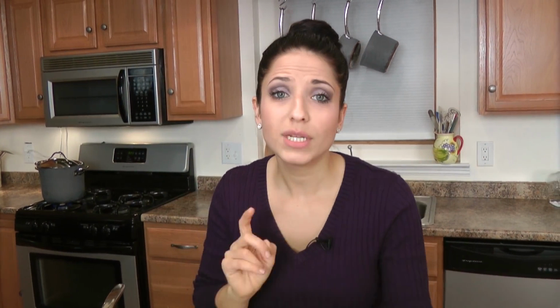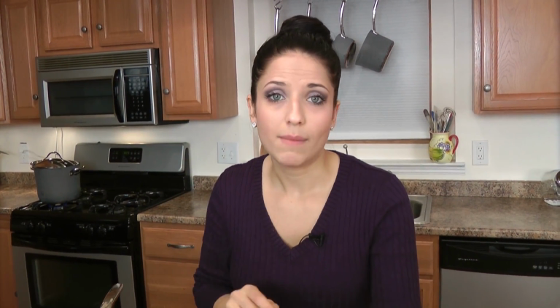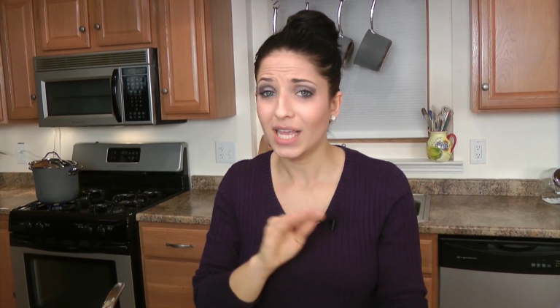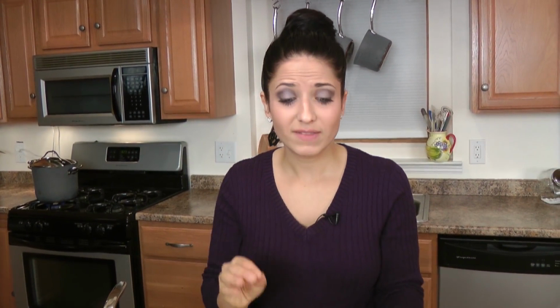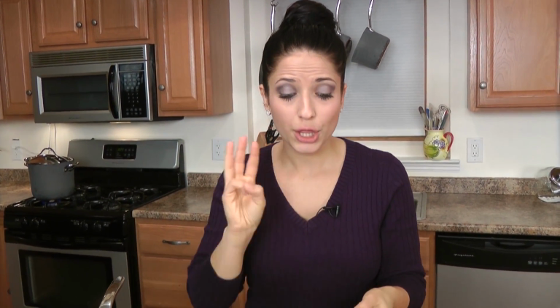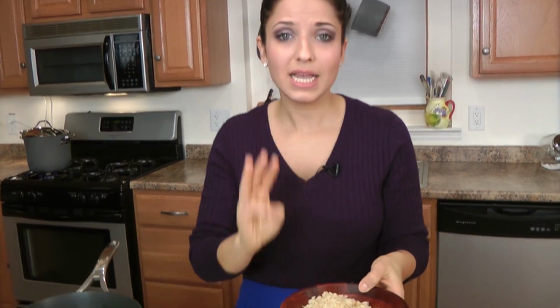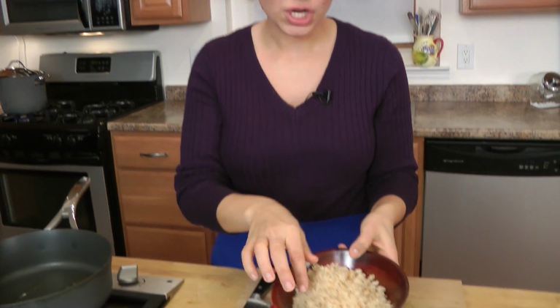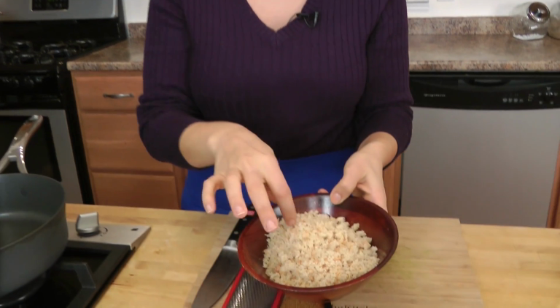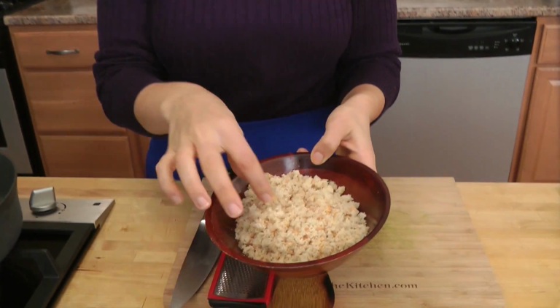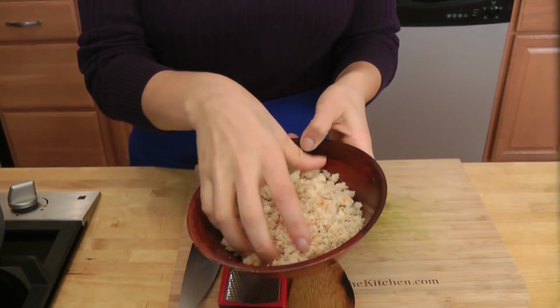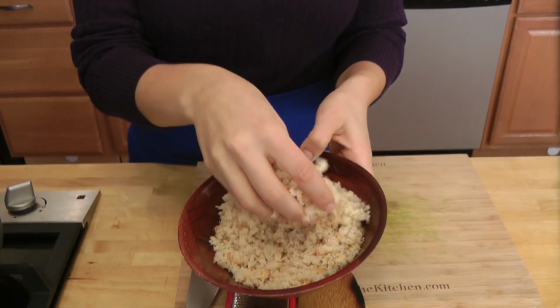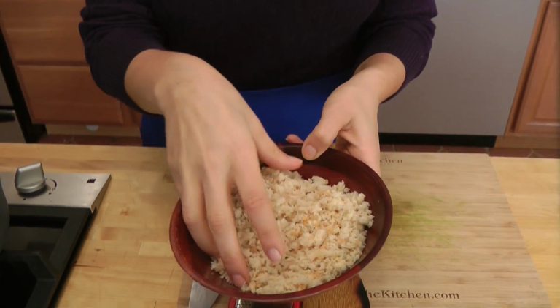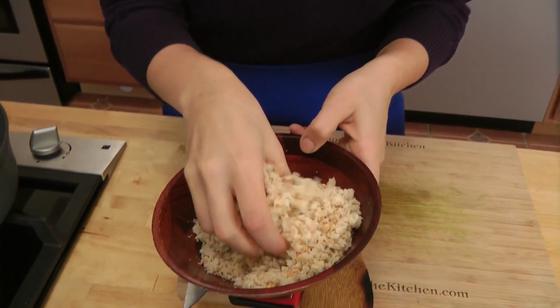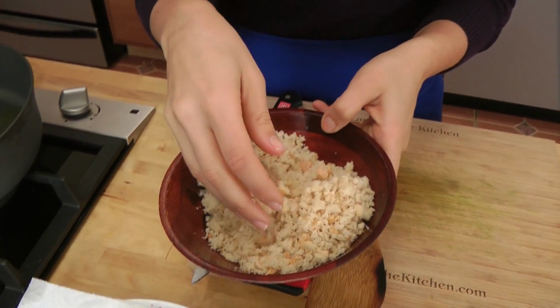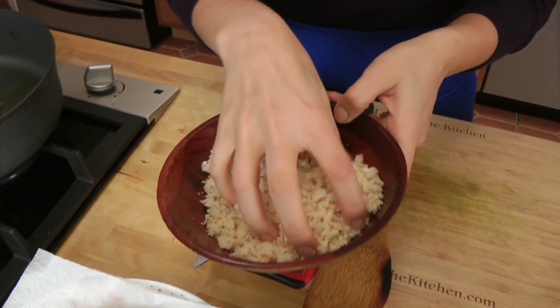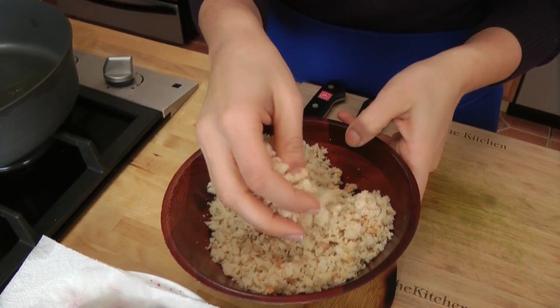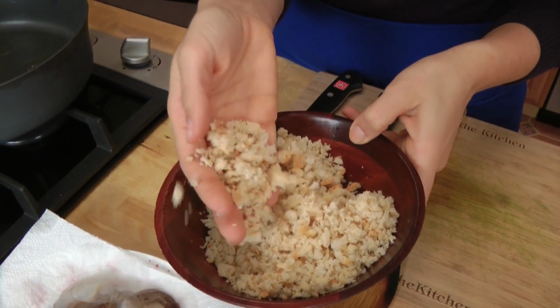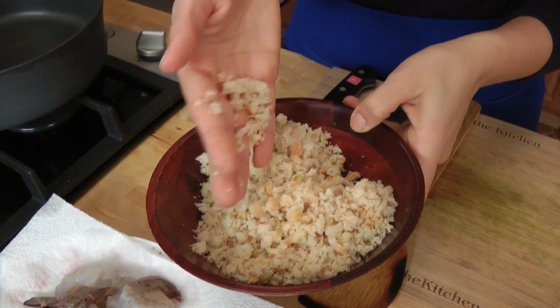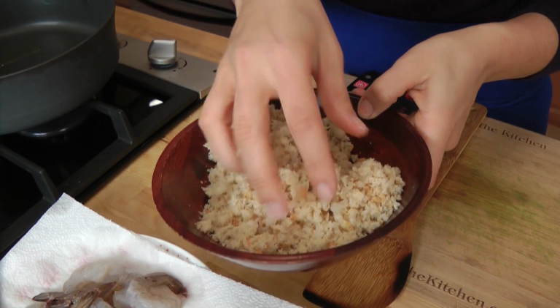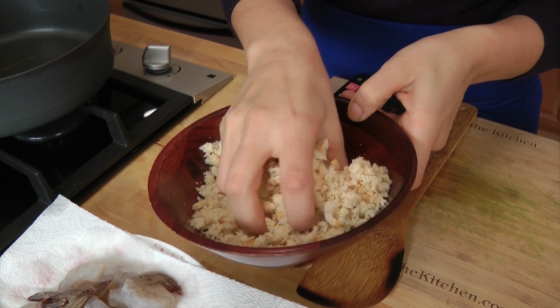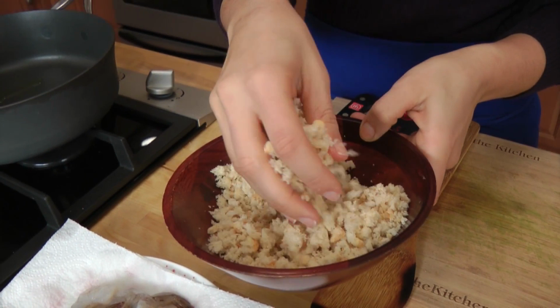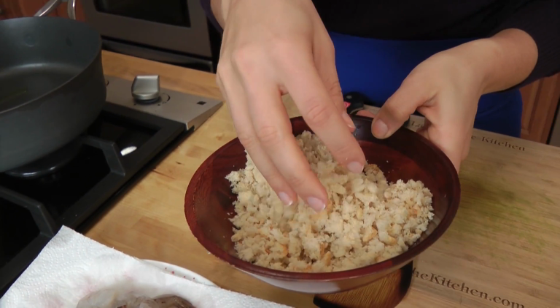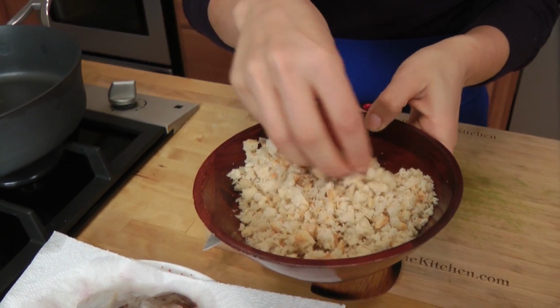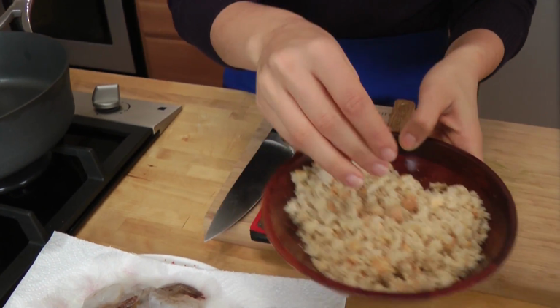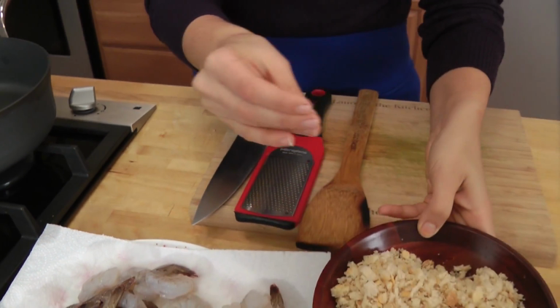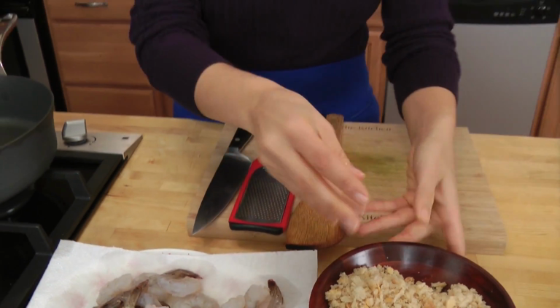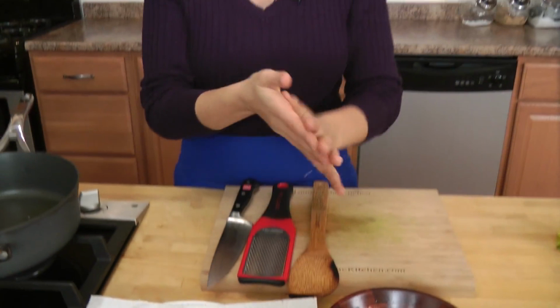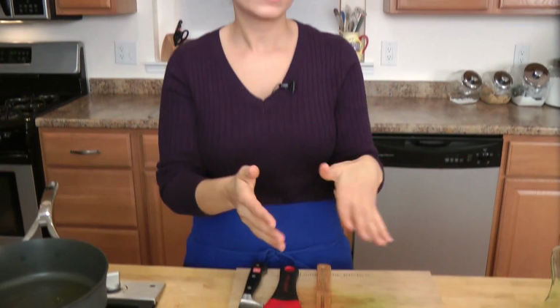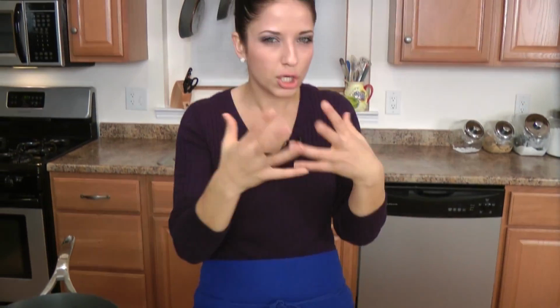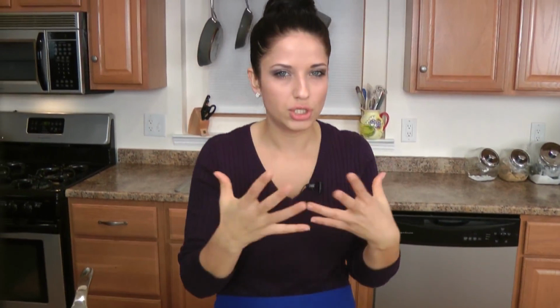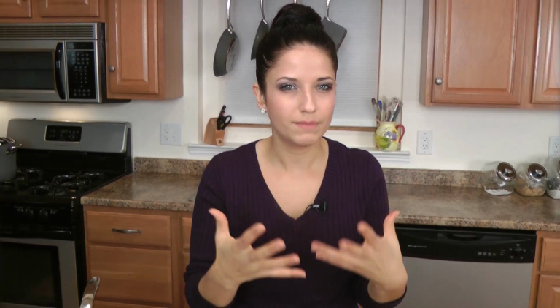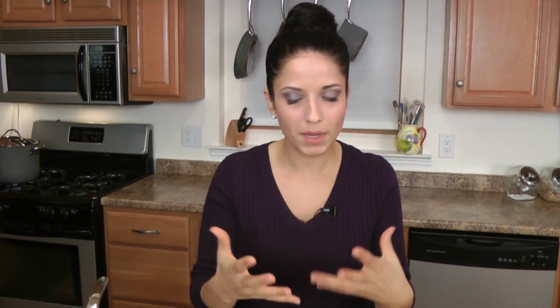For the breadcrumbs, all I've done is take three slices of ciabatta and put them in the food processor and pulse until I've got nice big crumbs. You don't want them too fine, otherwise it's not going to have a good texture to it.